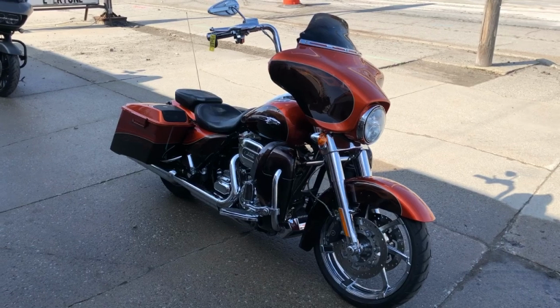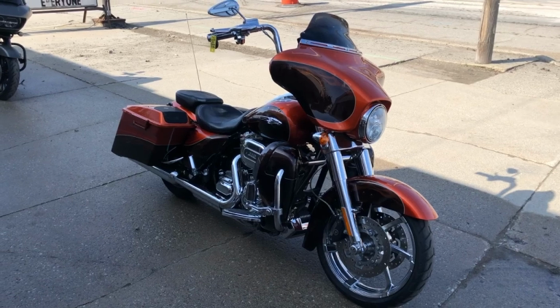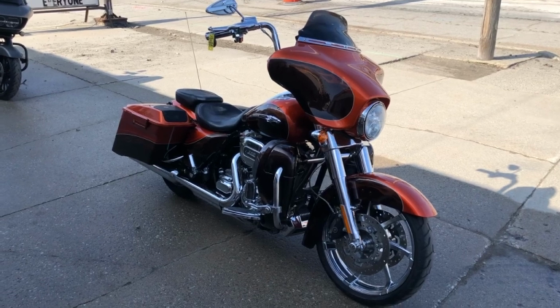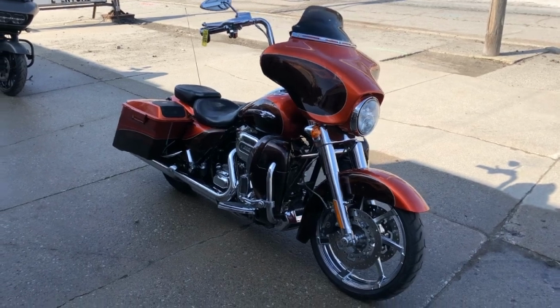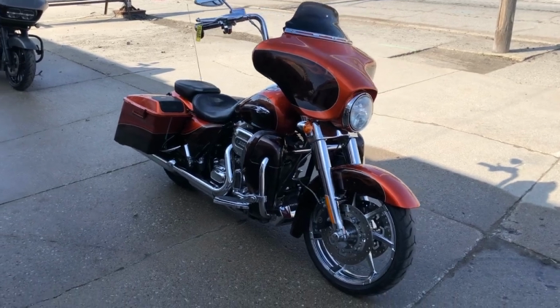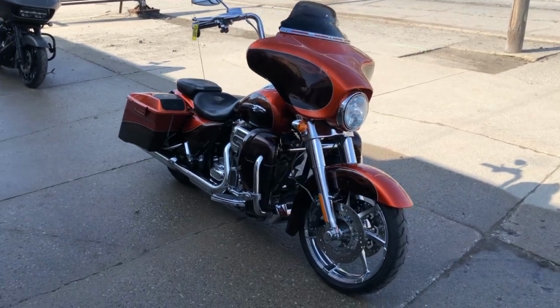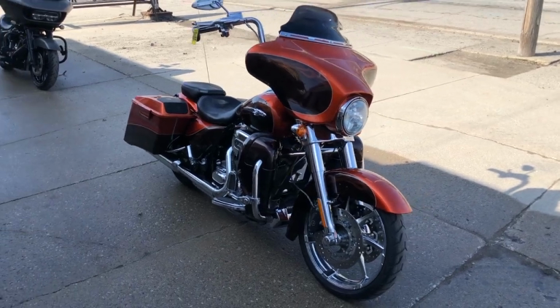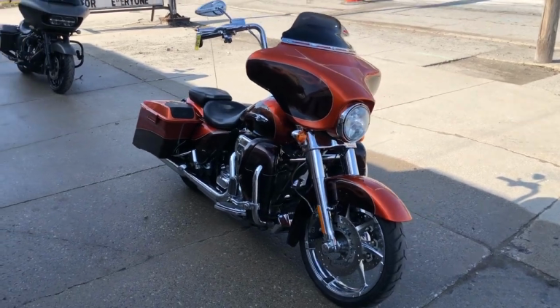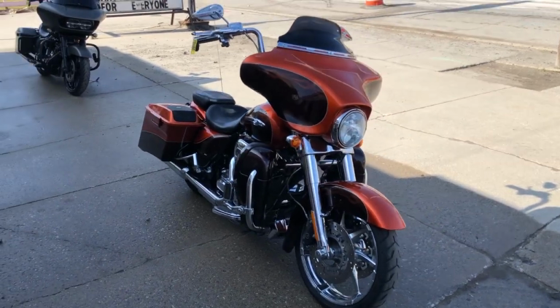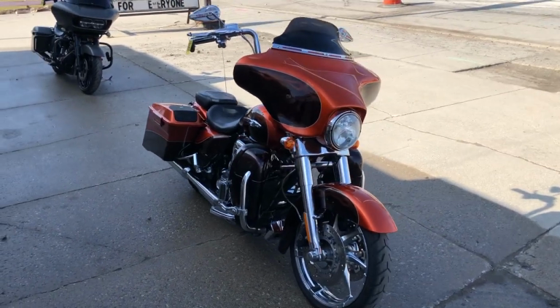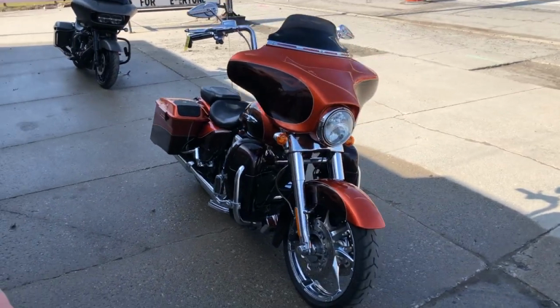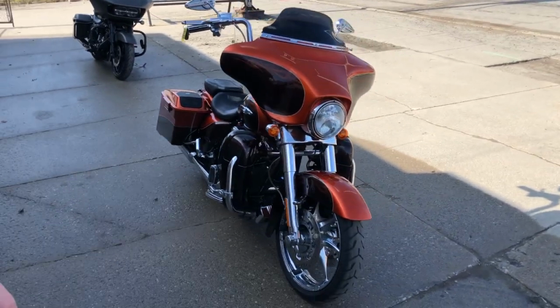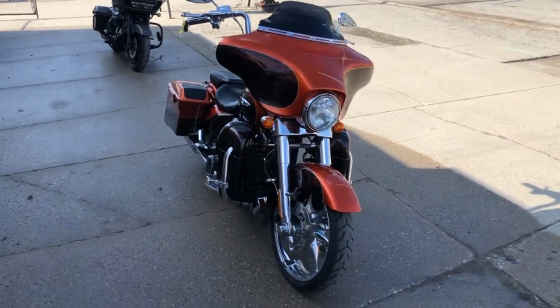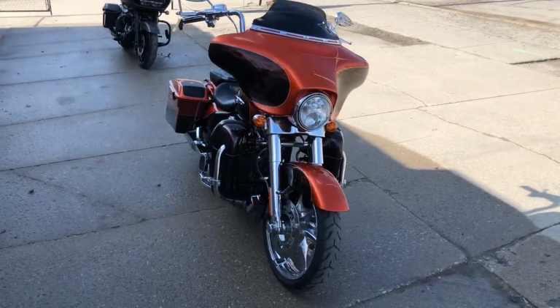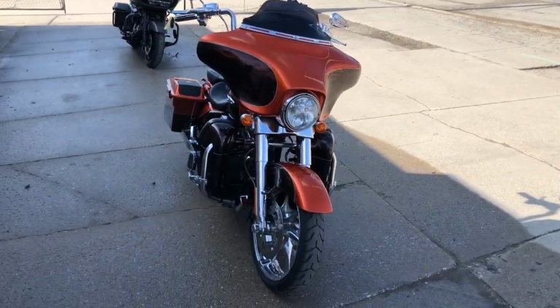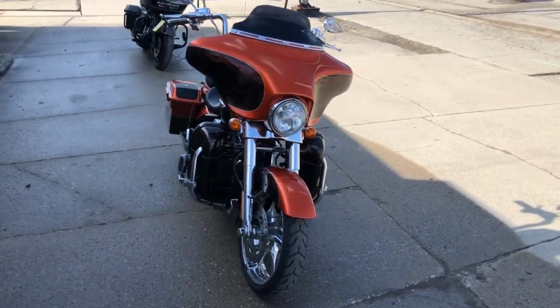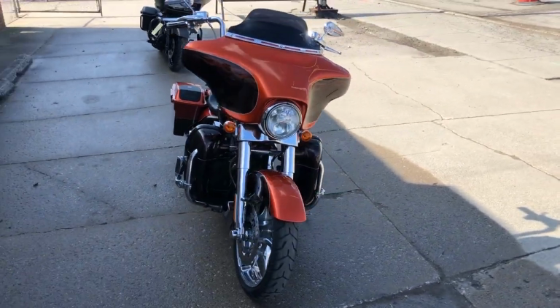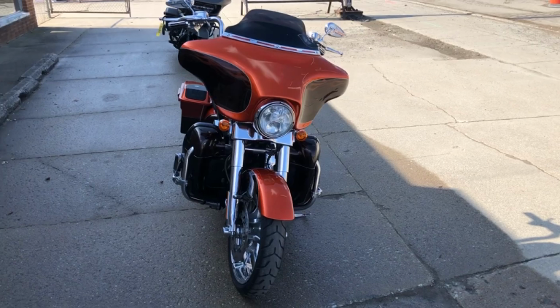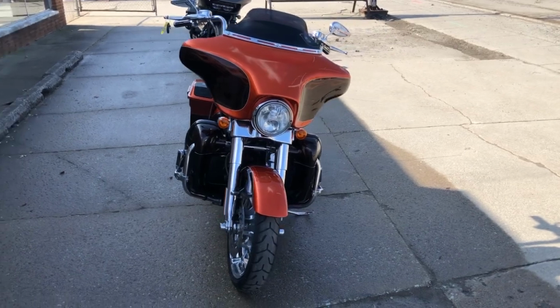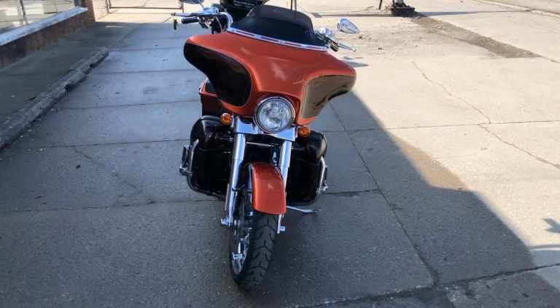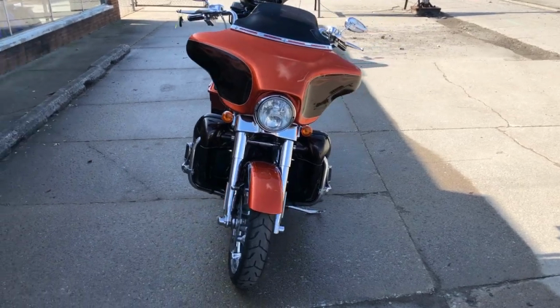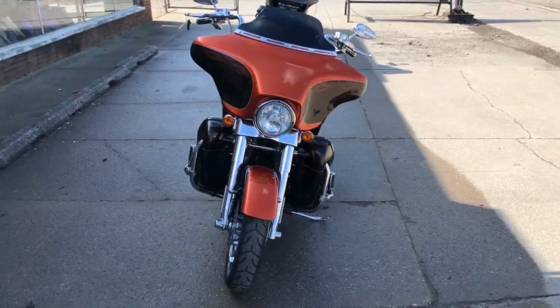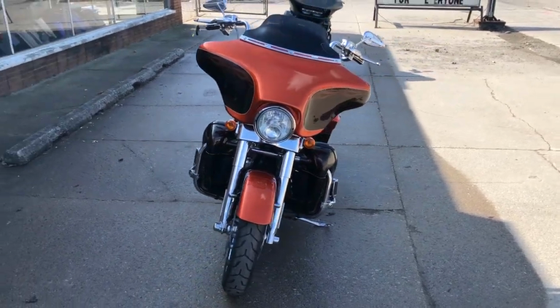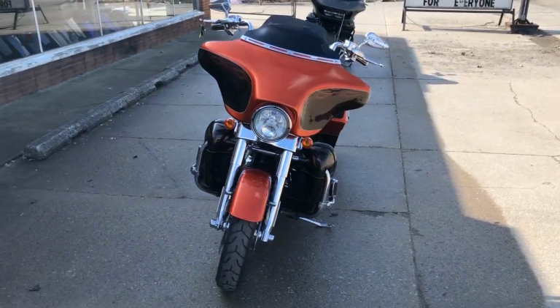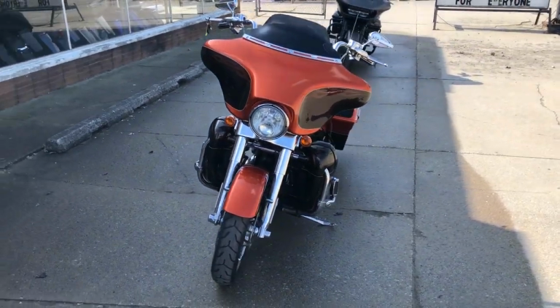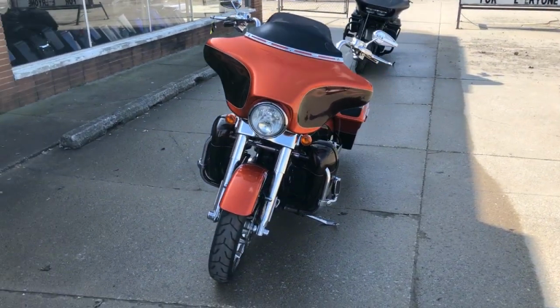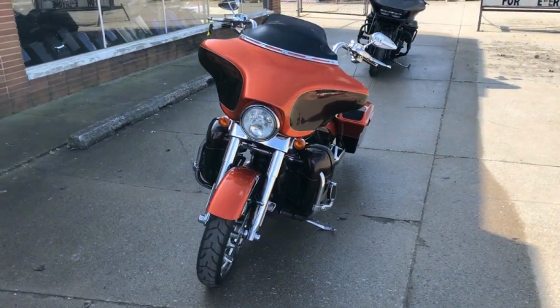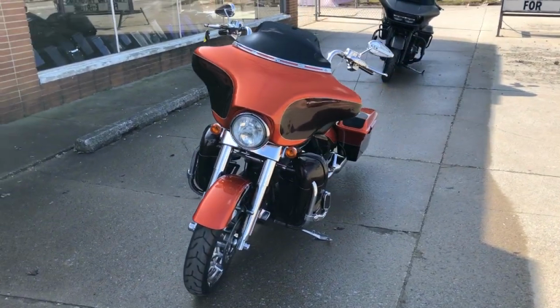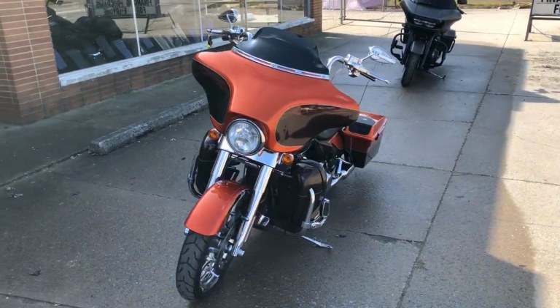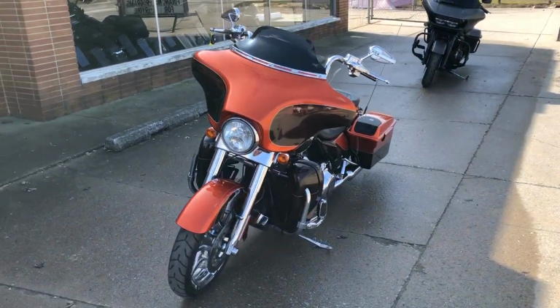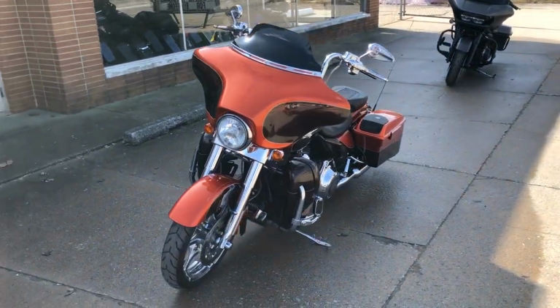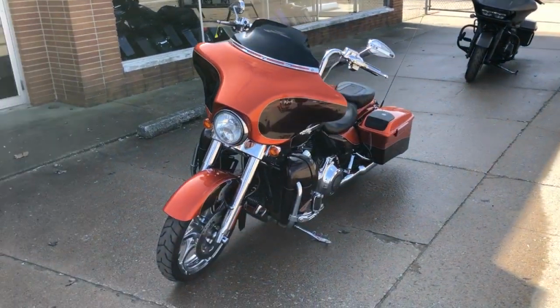Hey guys, ApprovalPowerSports.com here. We're doing some videos on some stuff that just came into the showroom. Check this one out — 2012 Screamin' Eagle Streetglide for sale.